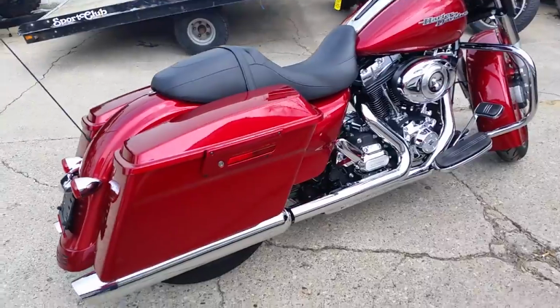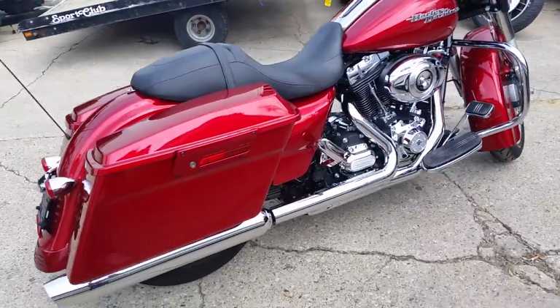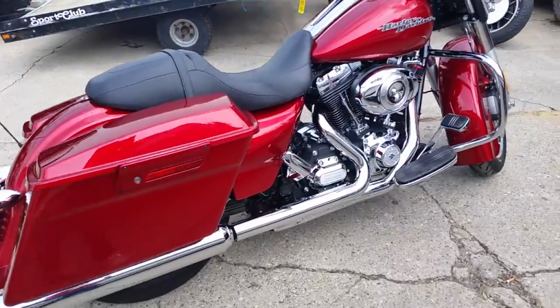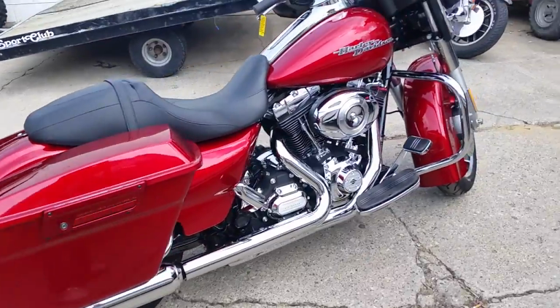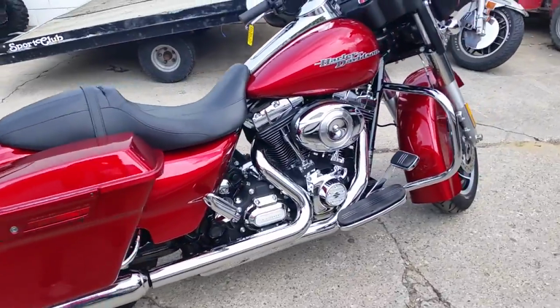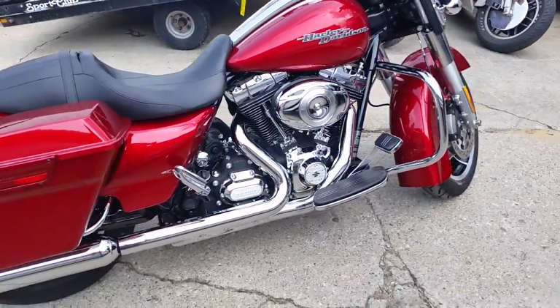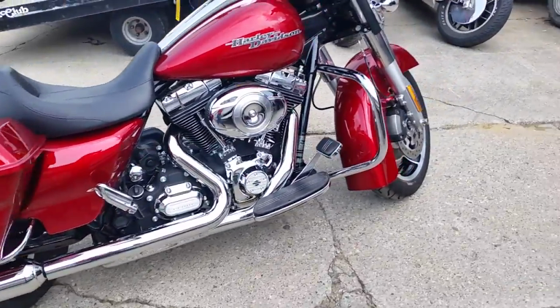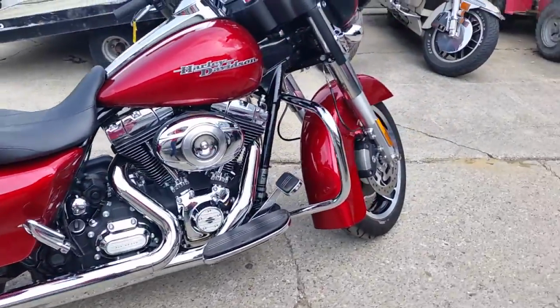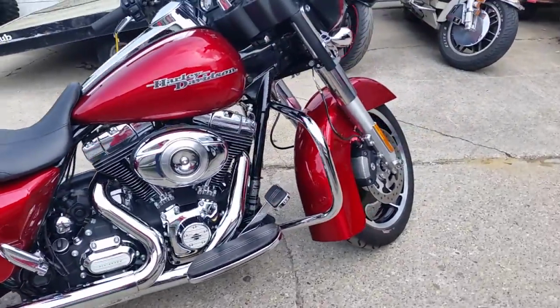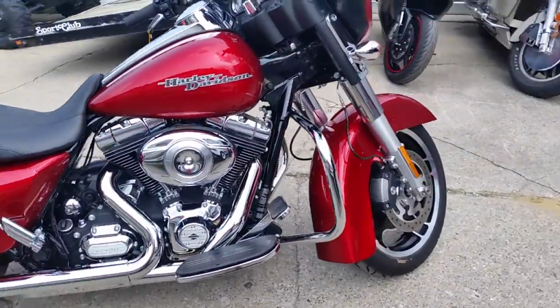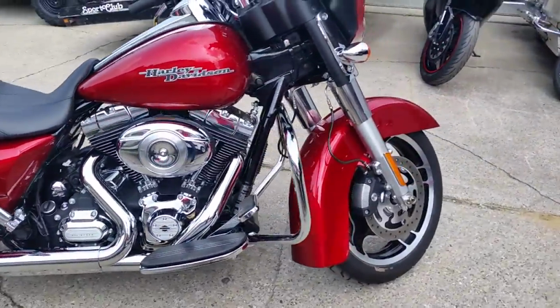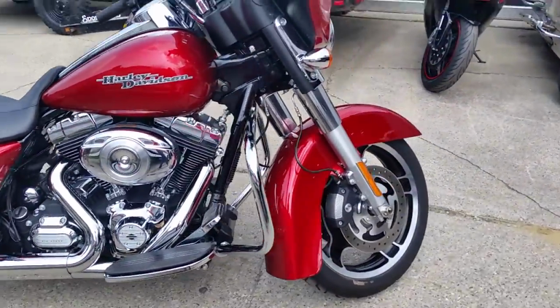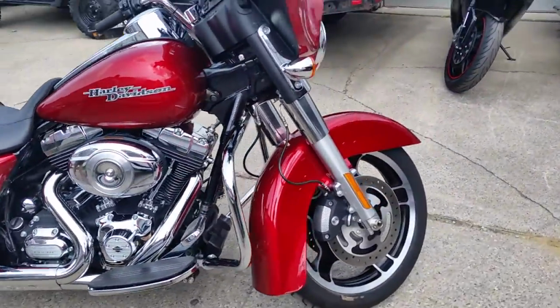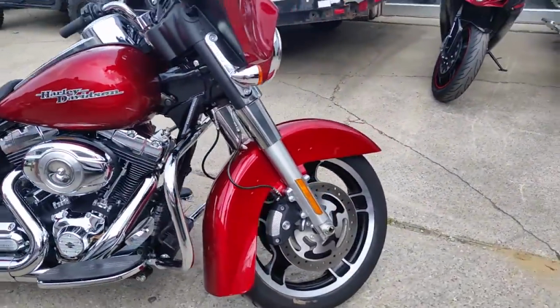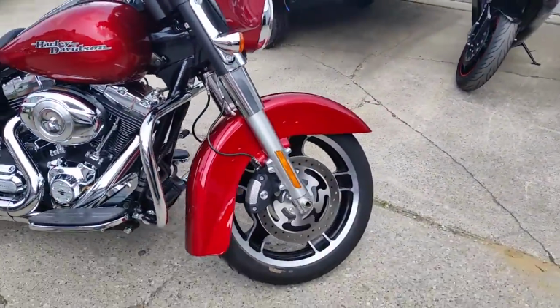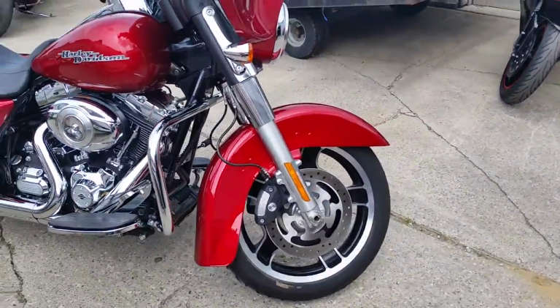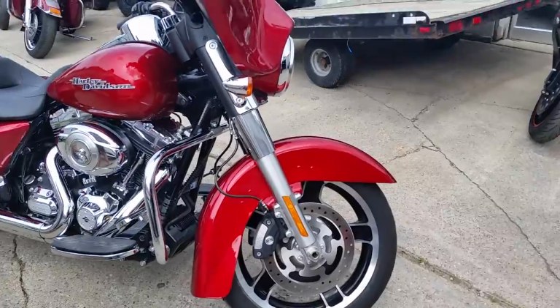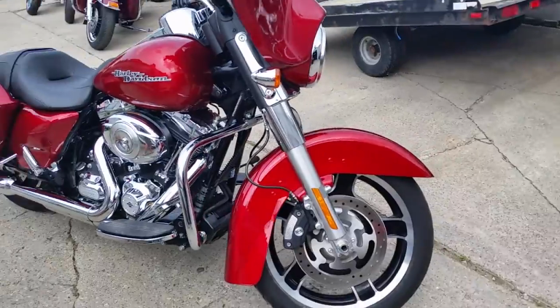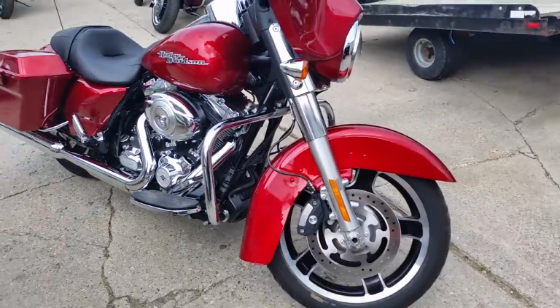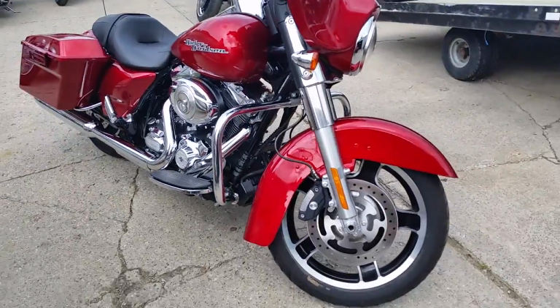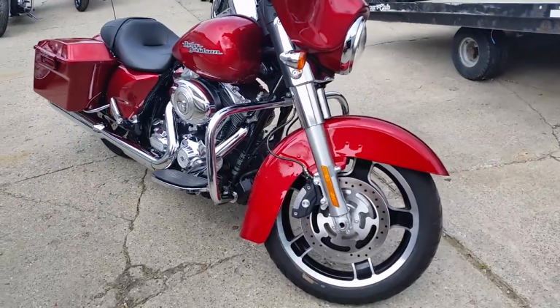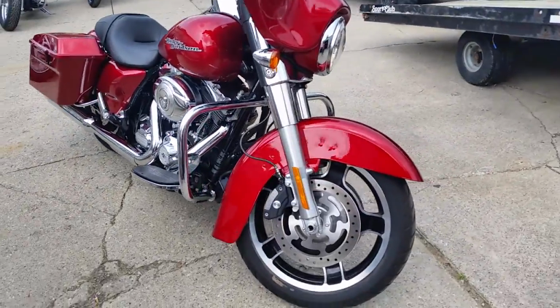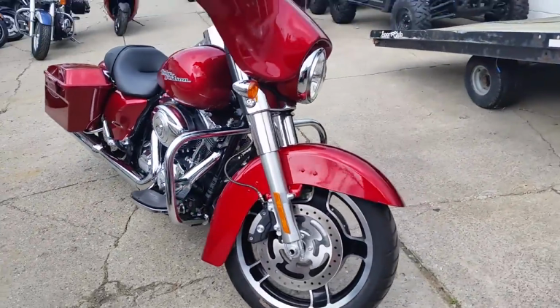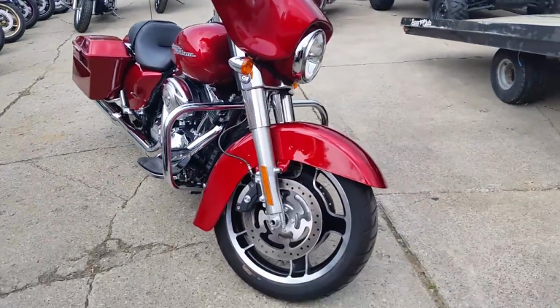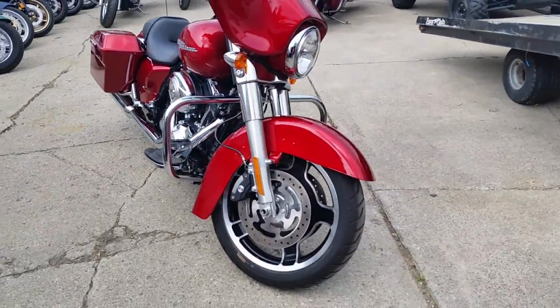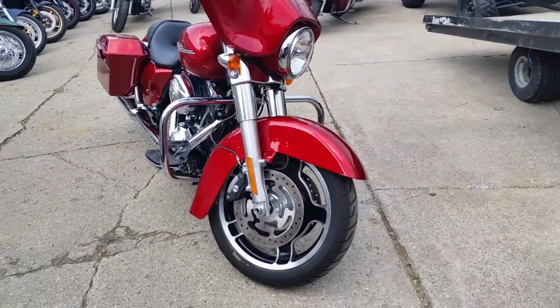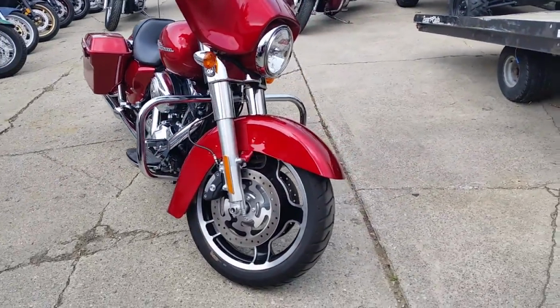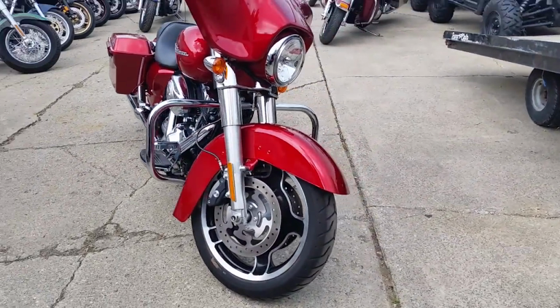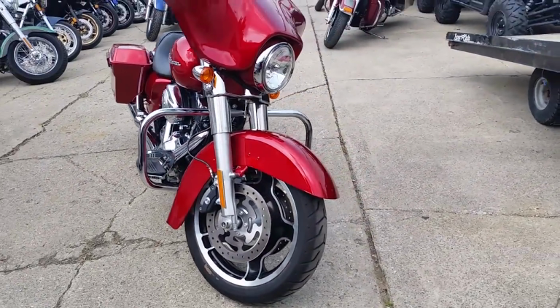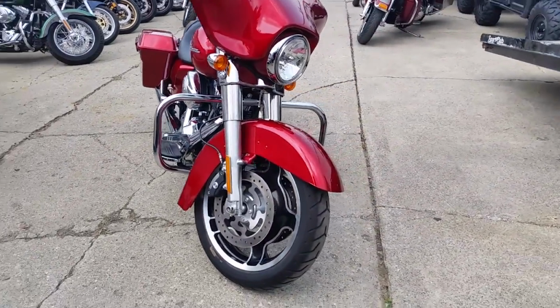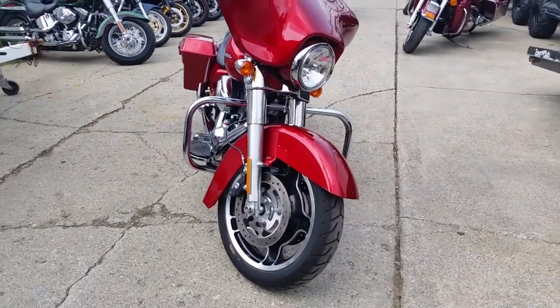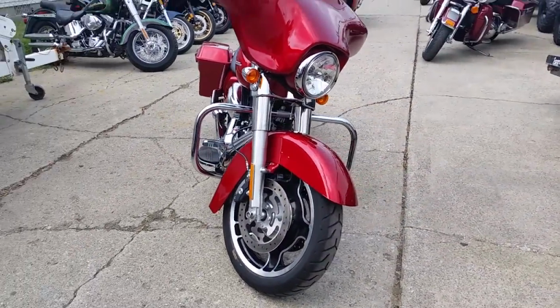Only $17,499, first come, first serve, guaranteed financing with a few pennies down. Give us a call or visit our website, ApprovalPowerSports.com.